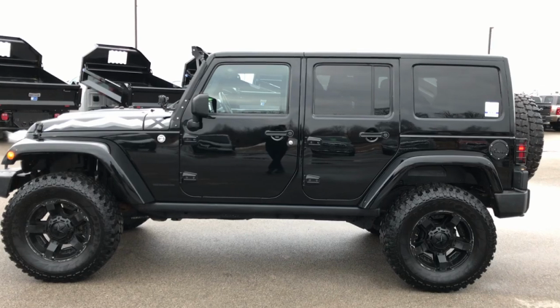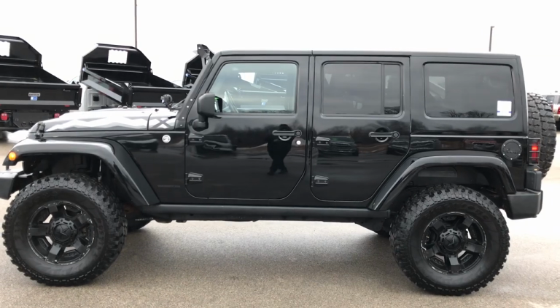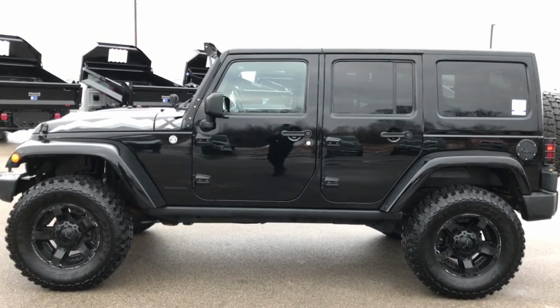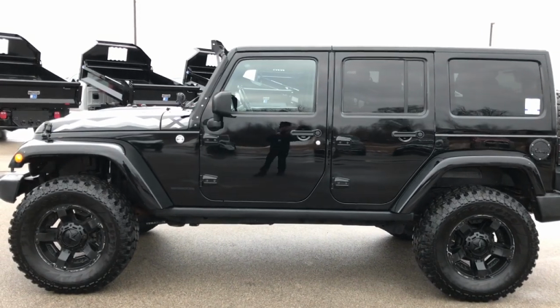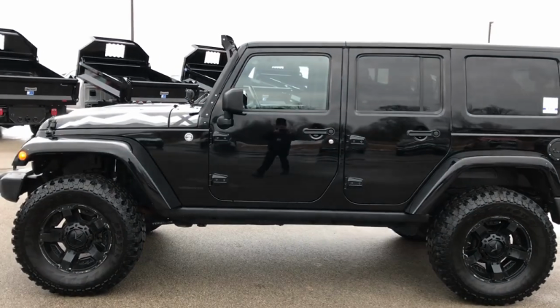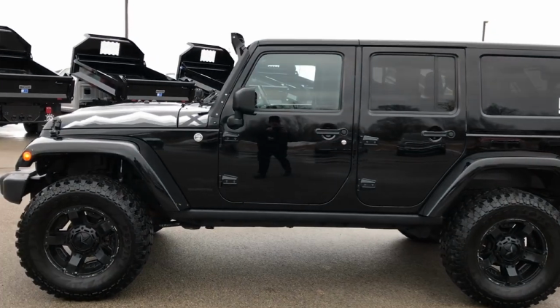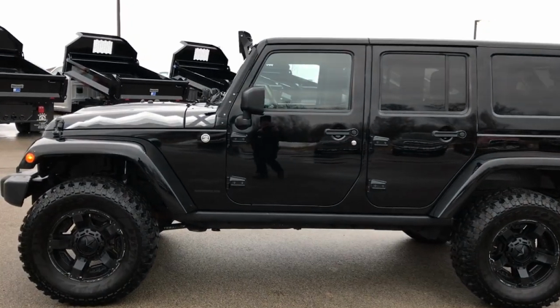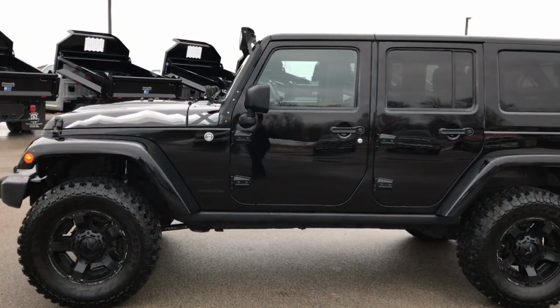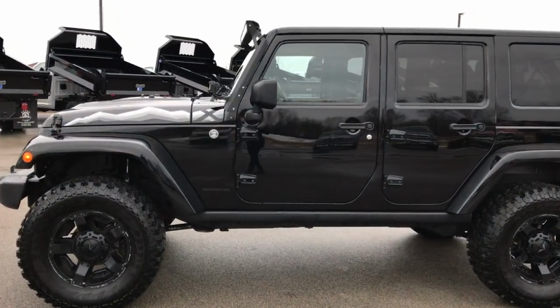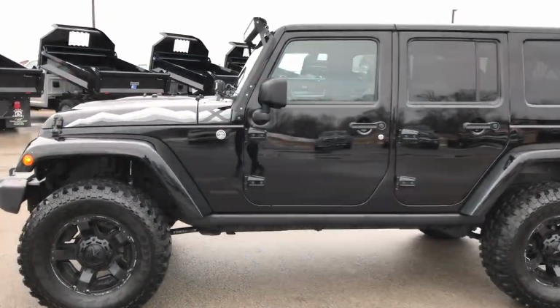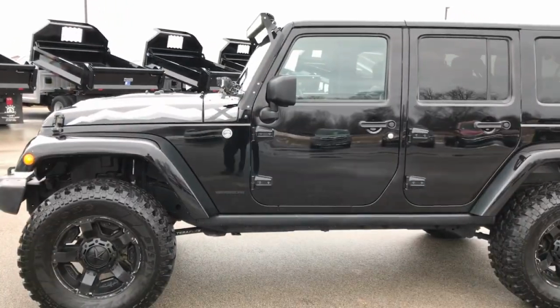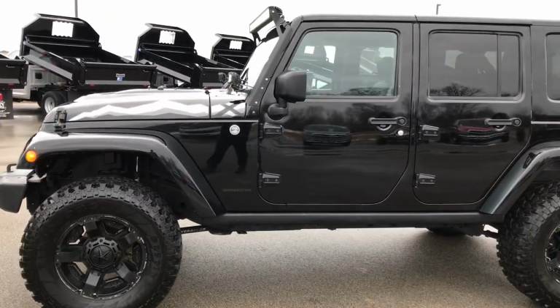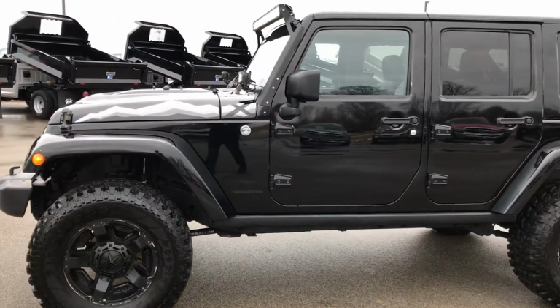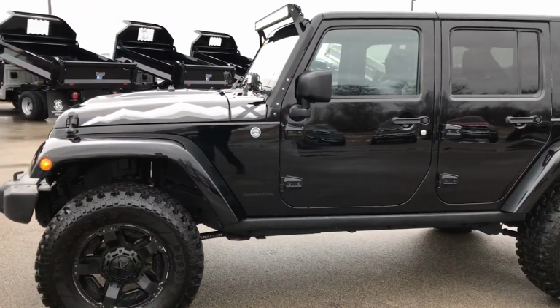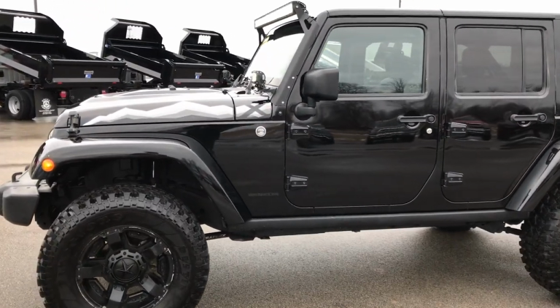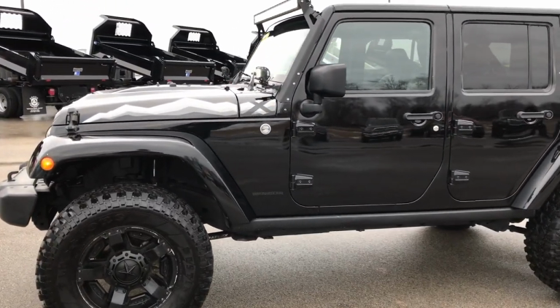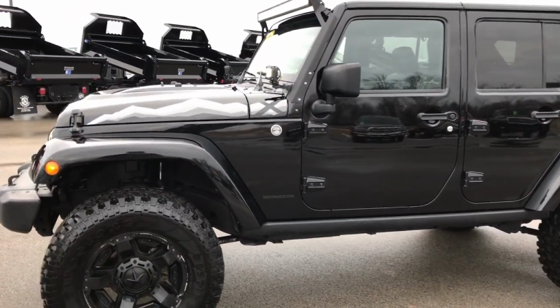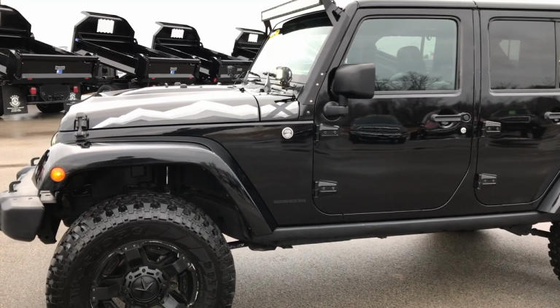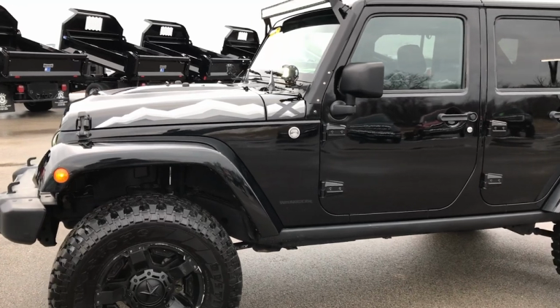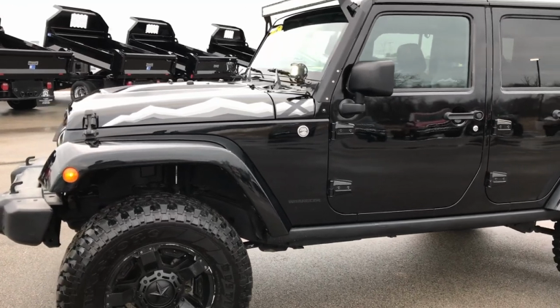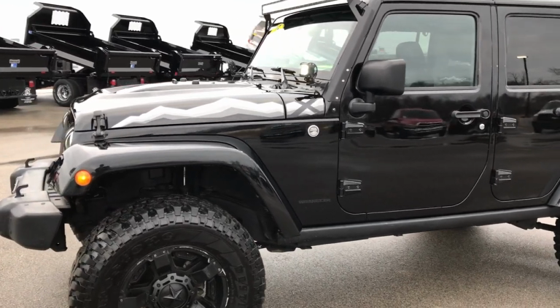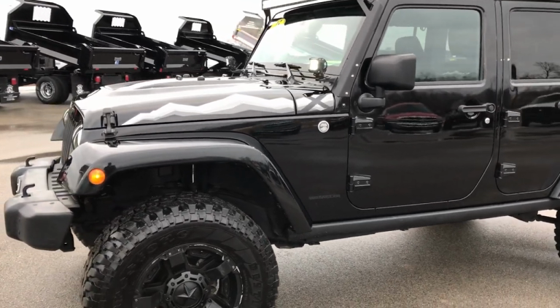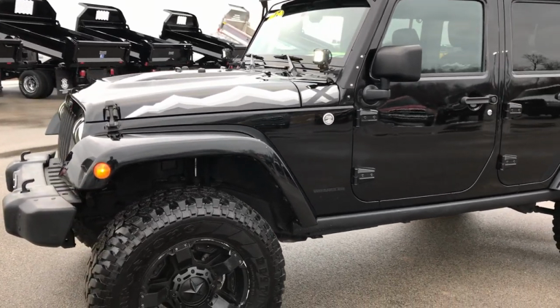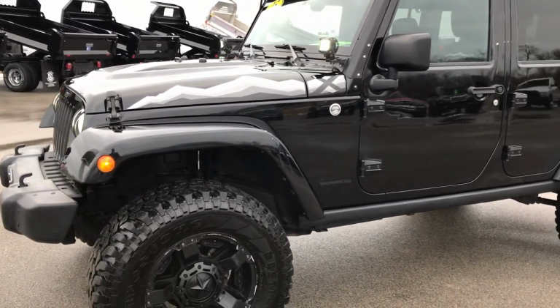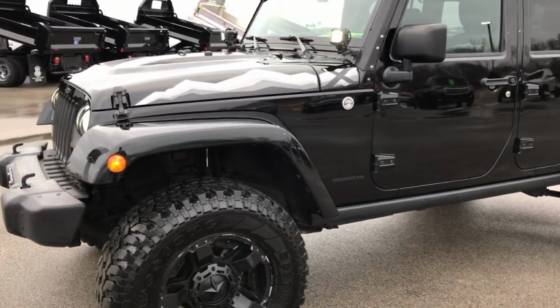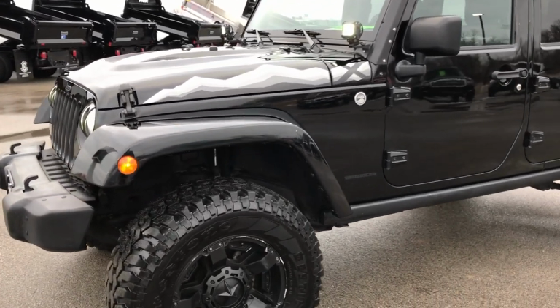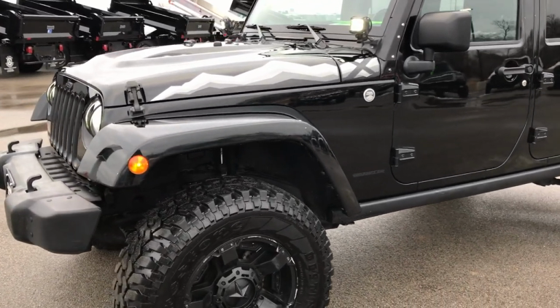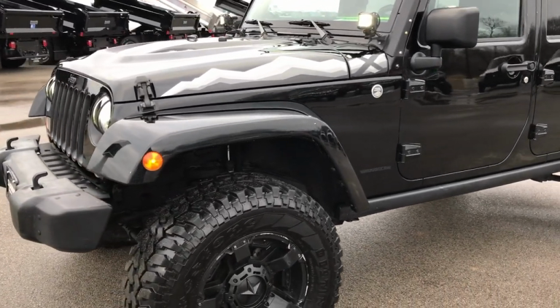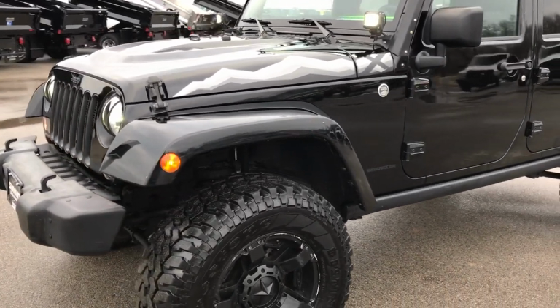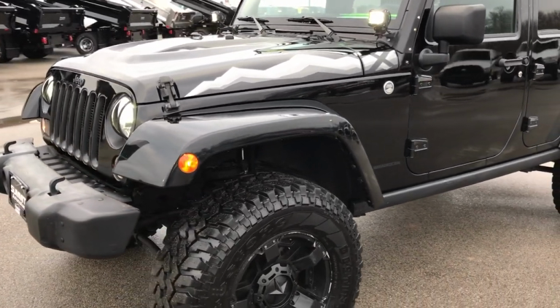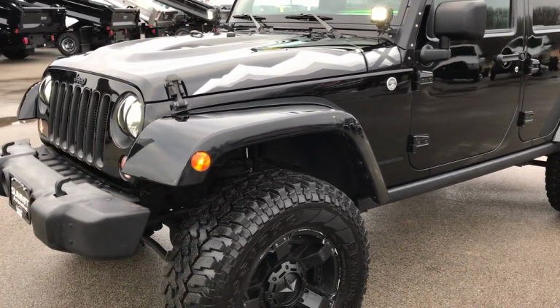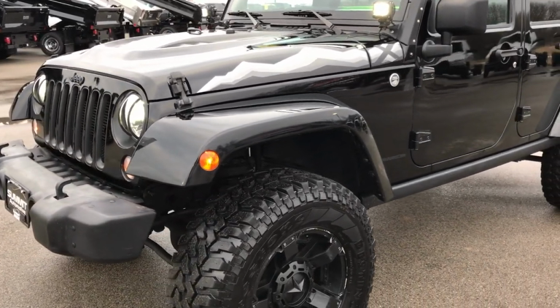This is stock number 9383. We are here at Summit Automotive in Fond du Lac, Wisconsin, your new and used Jeep Wrangler Headquarters.